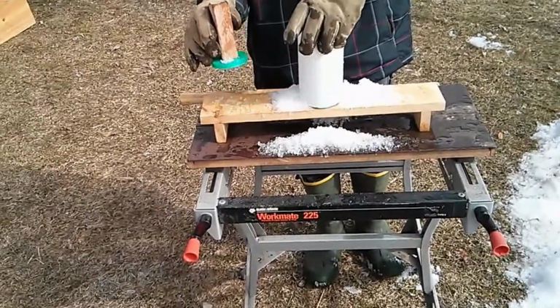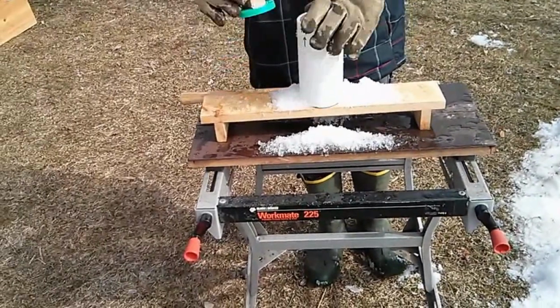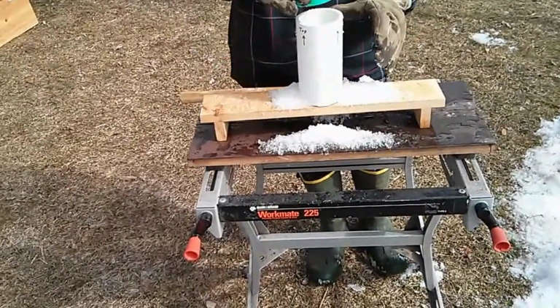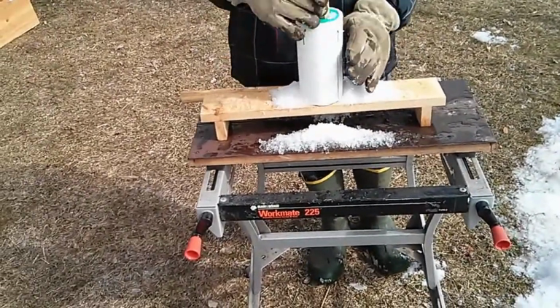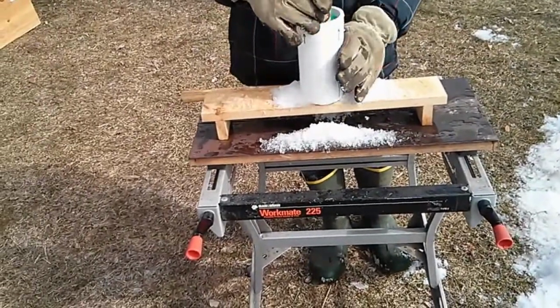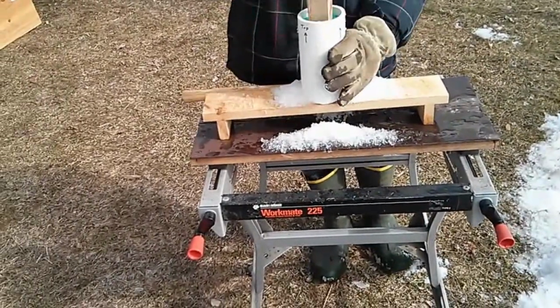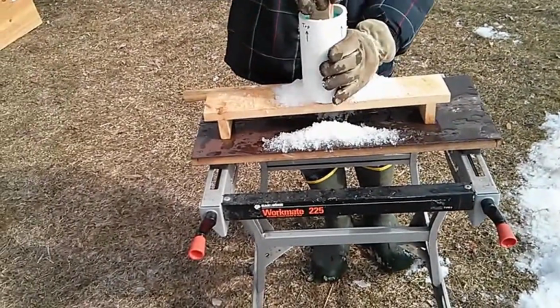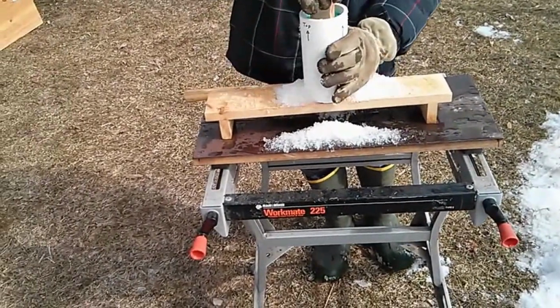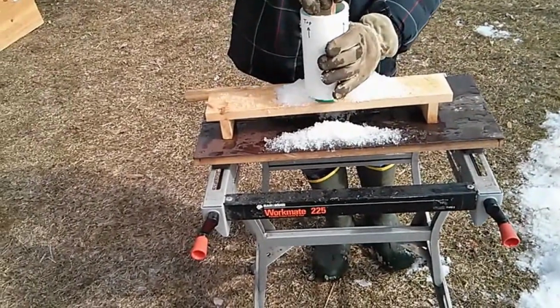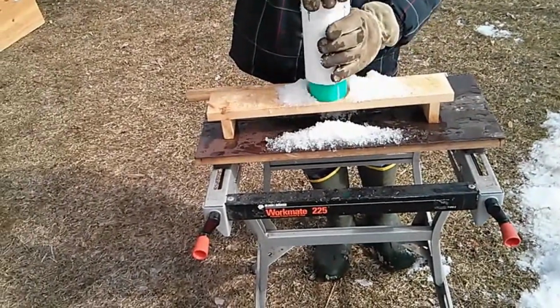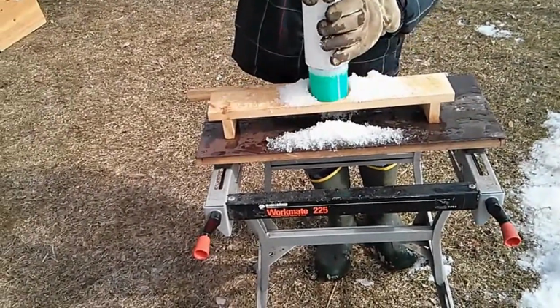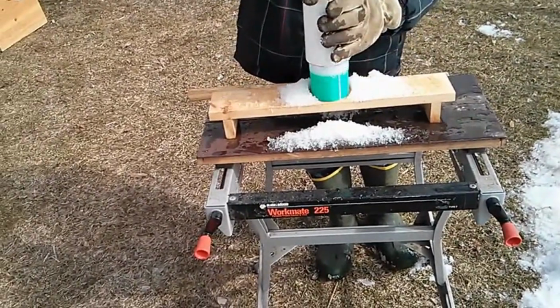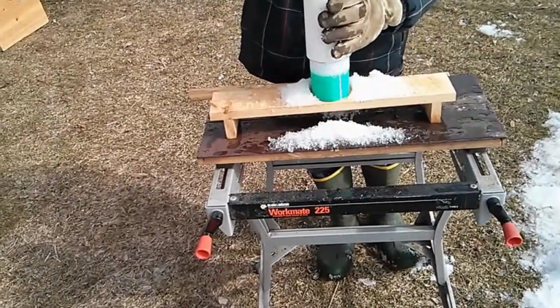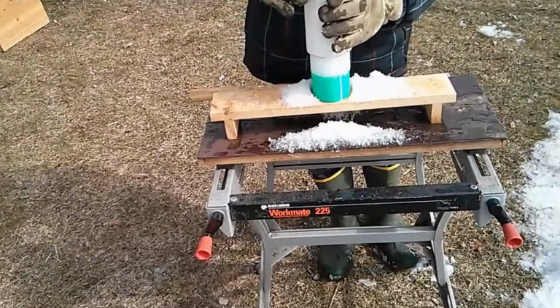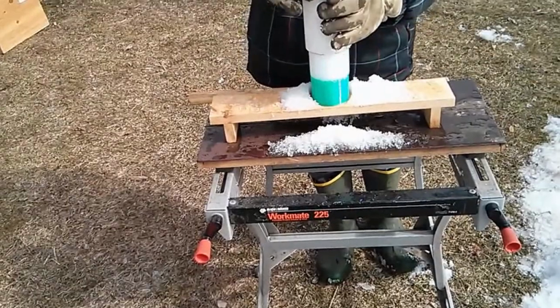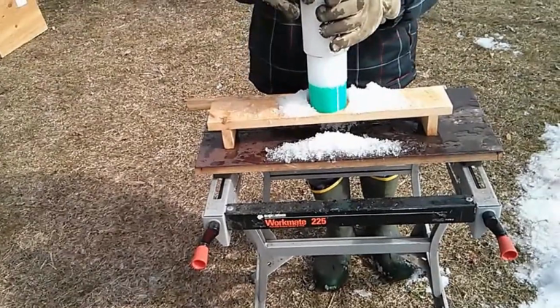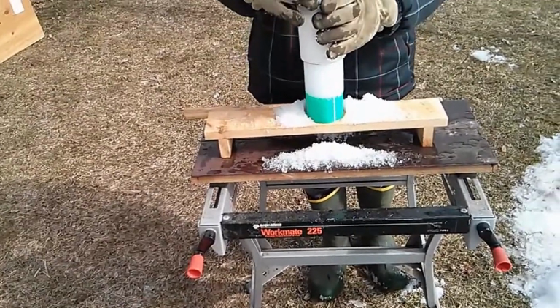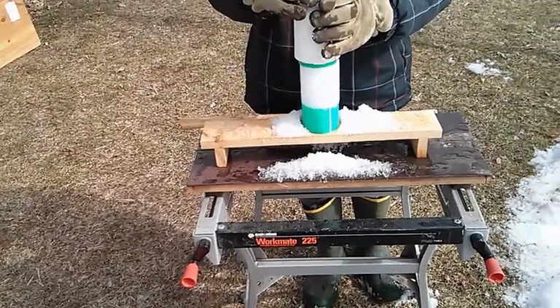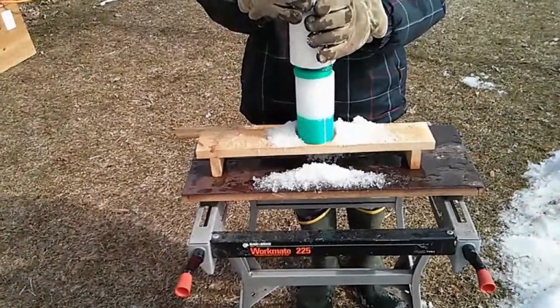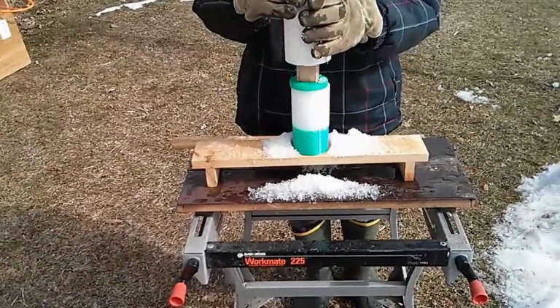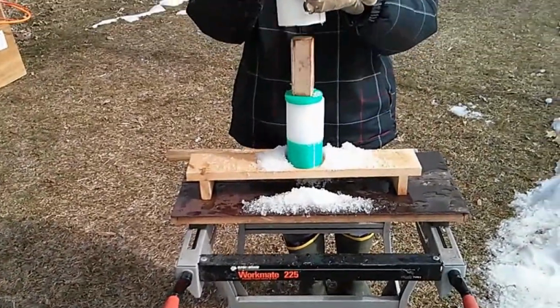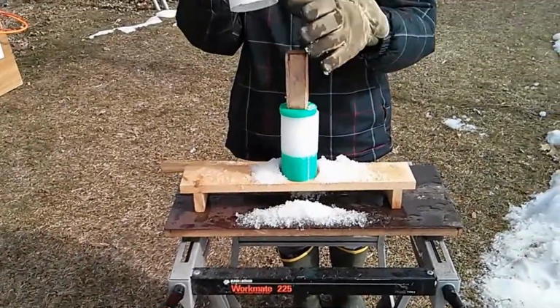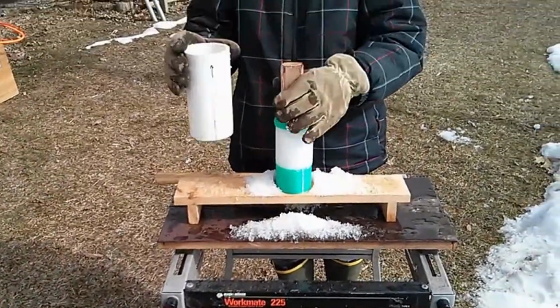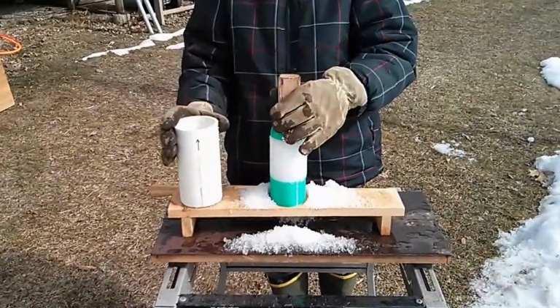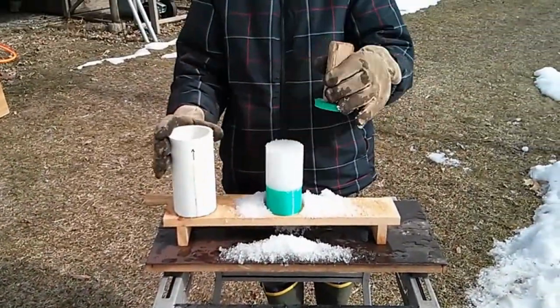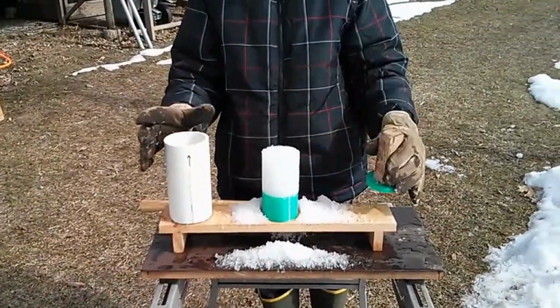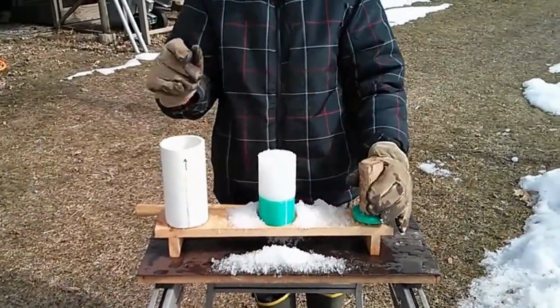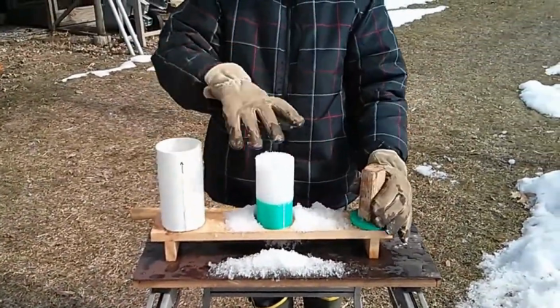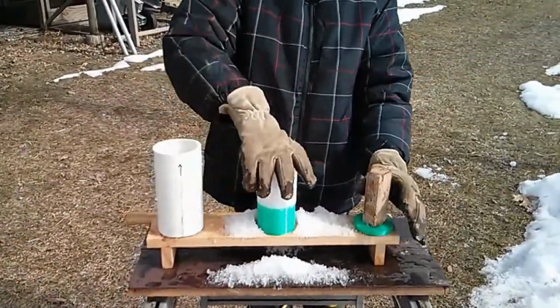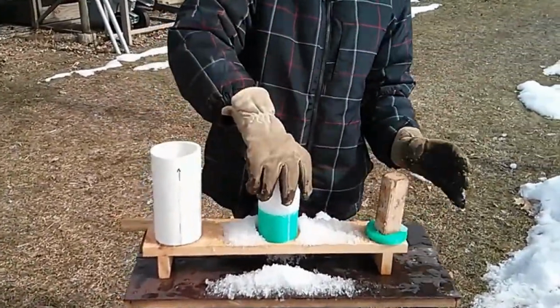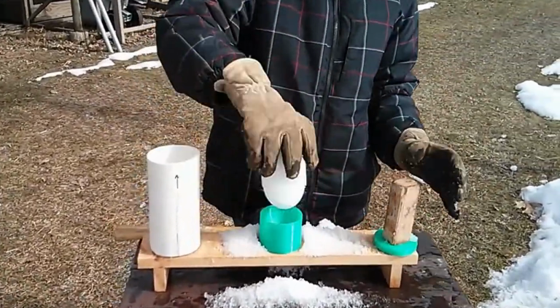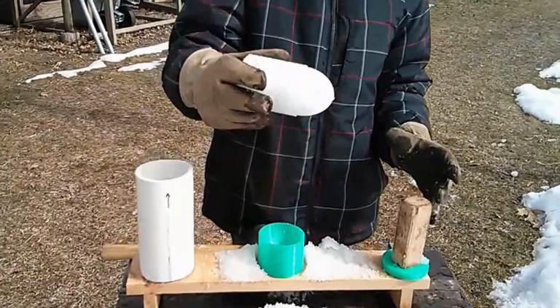Sometimes it sticks a little bit, since the ski wax doesn't always work that you put on the barrel. Put that on. Then we have this bullet.